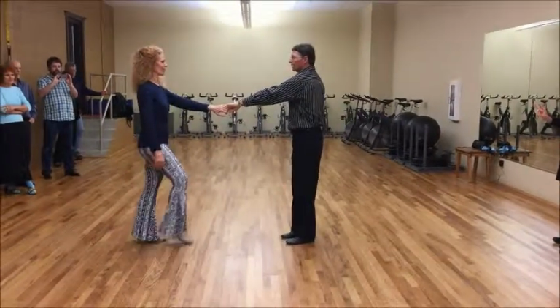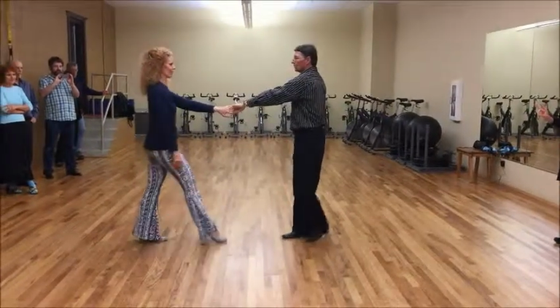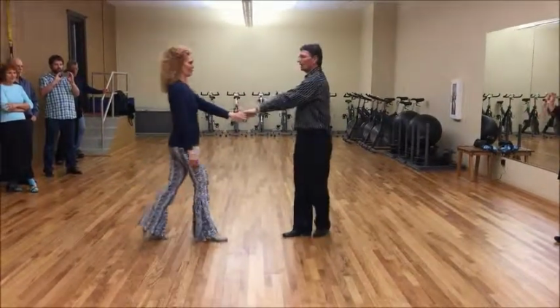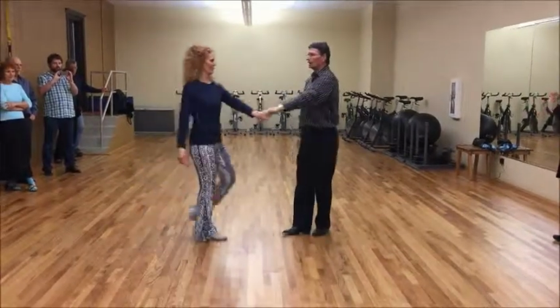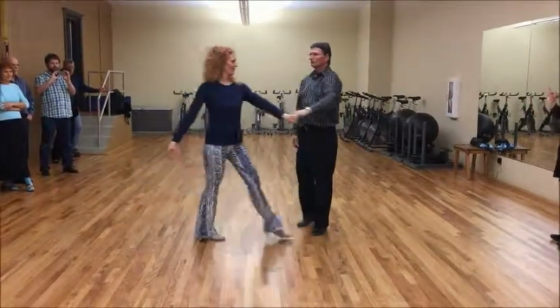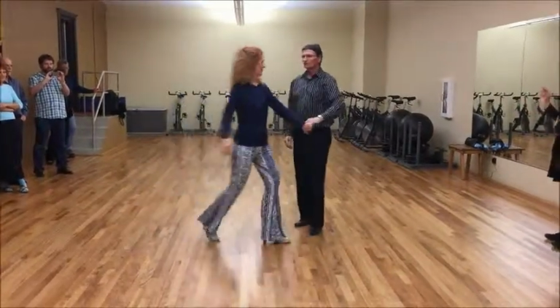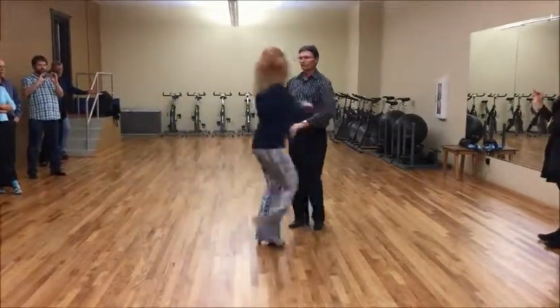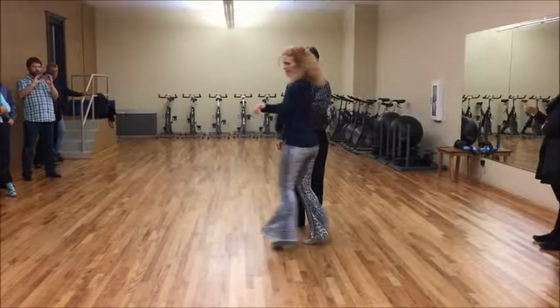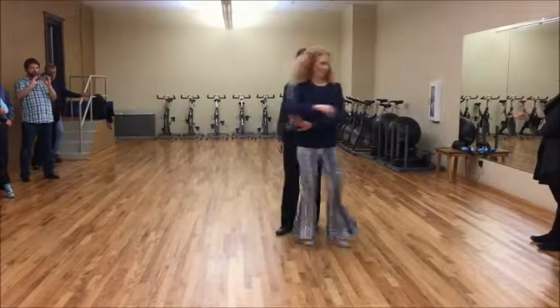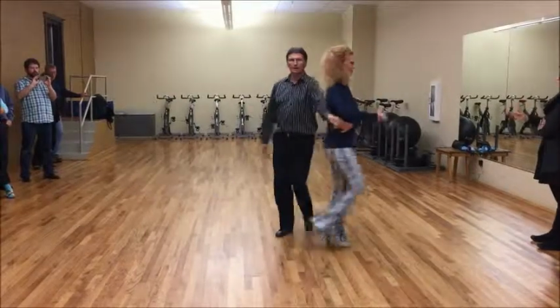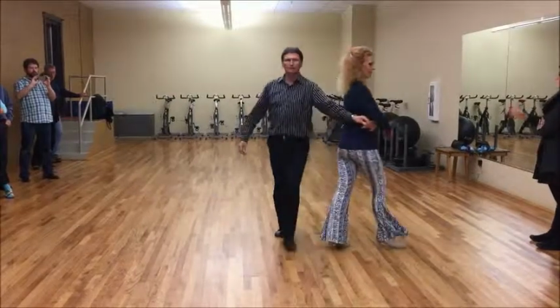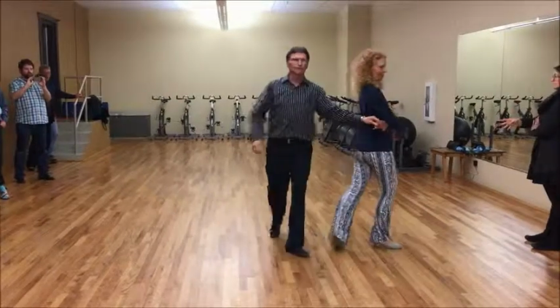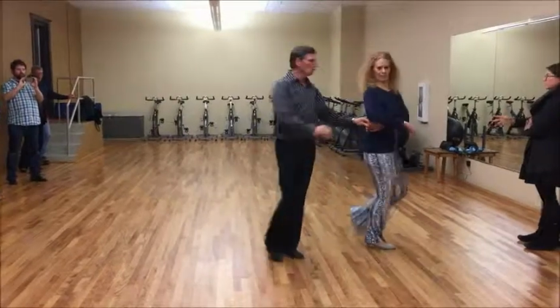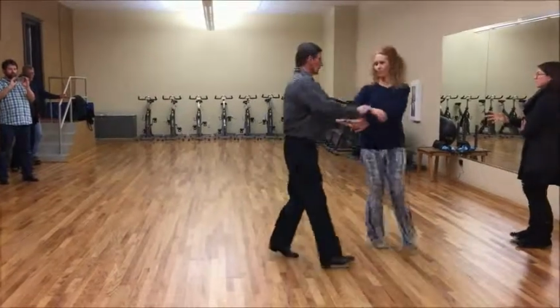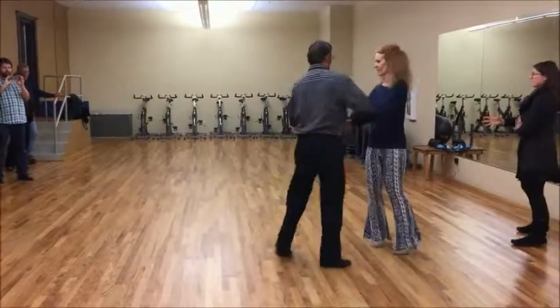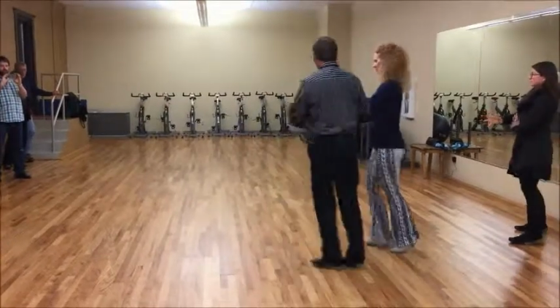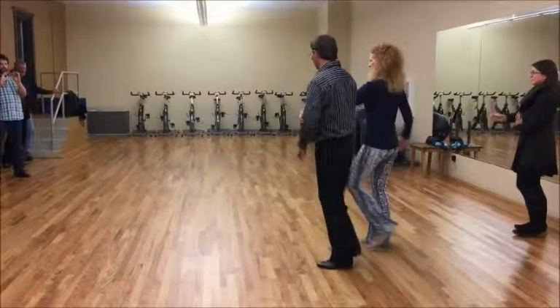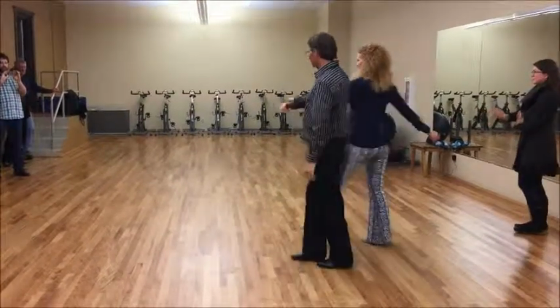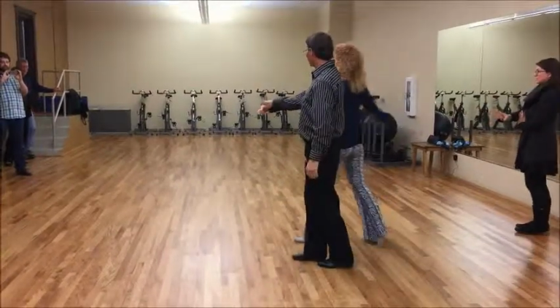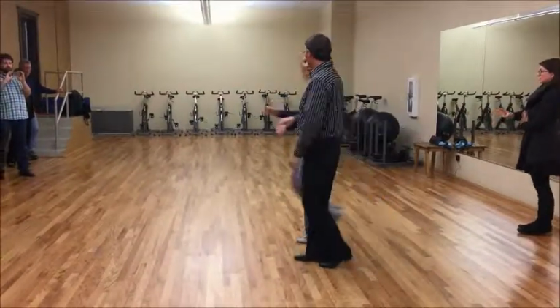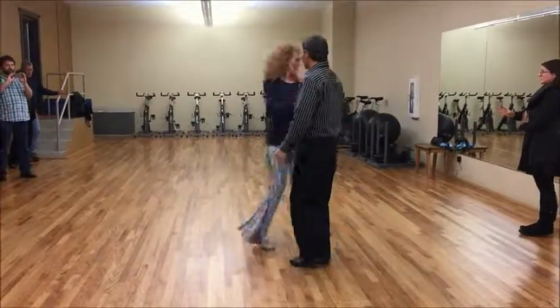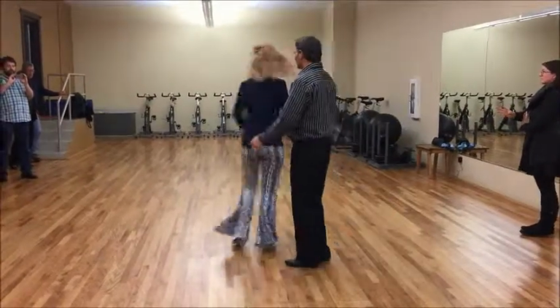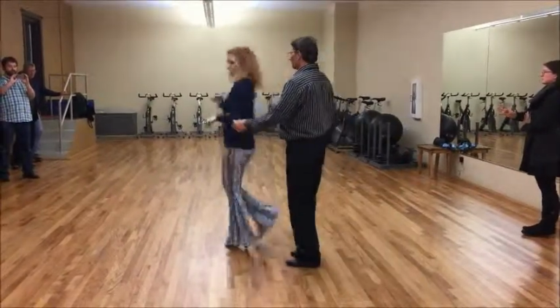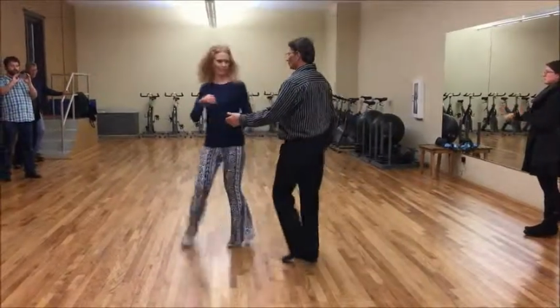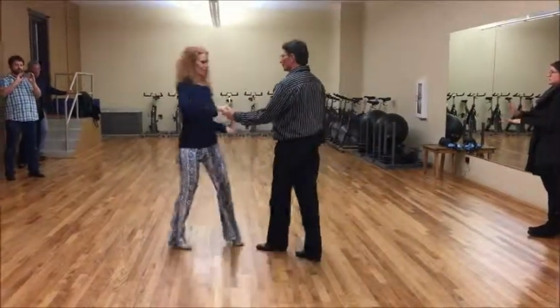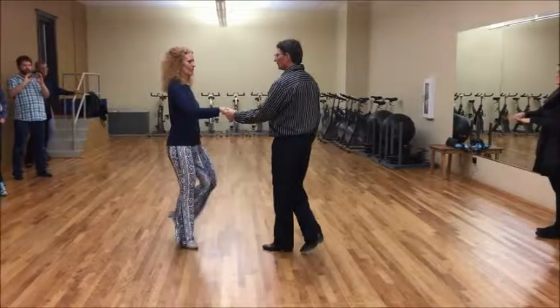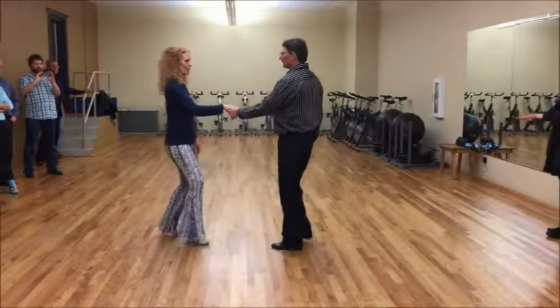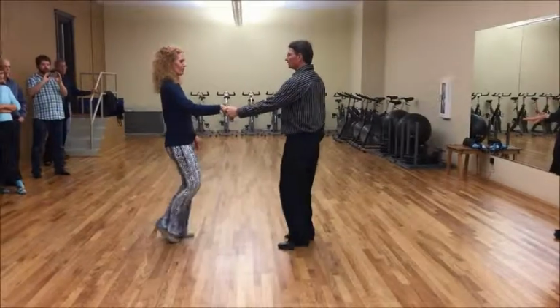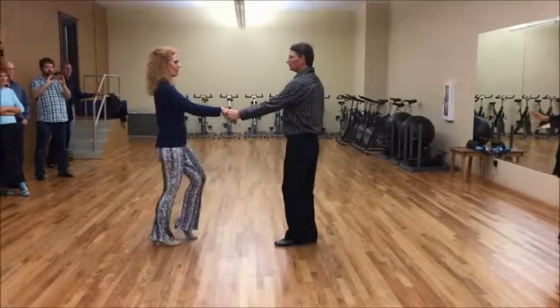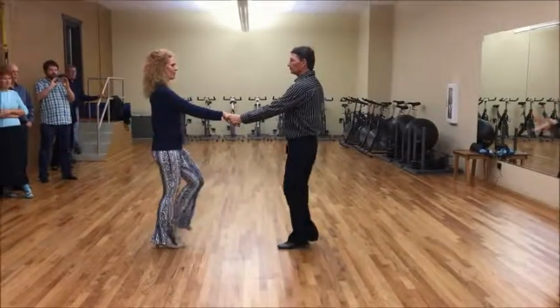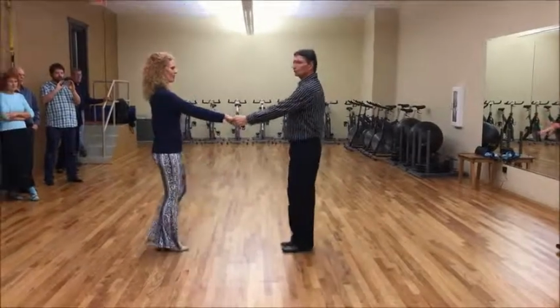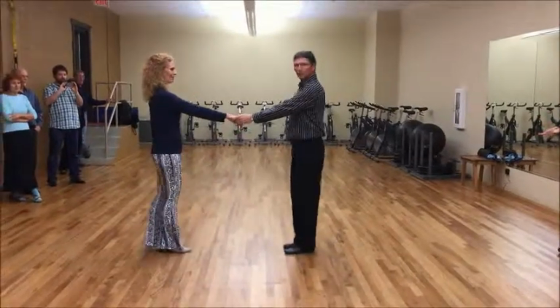Tsunami — one, two, three, and four, five, and six. Triple step, and triple step.